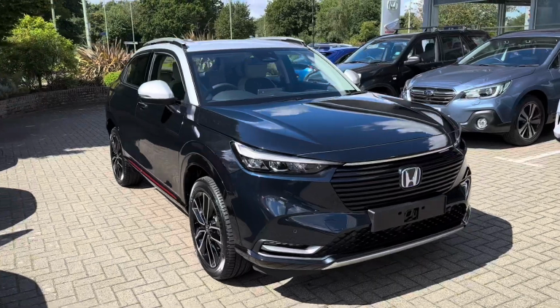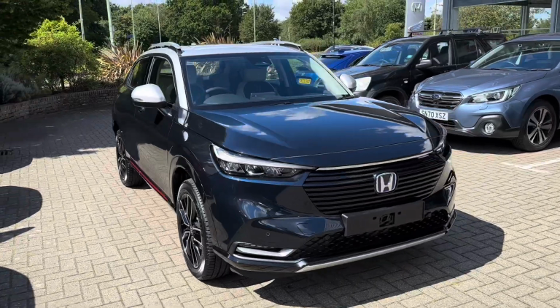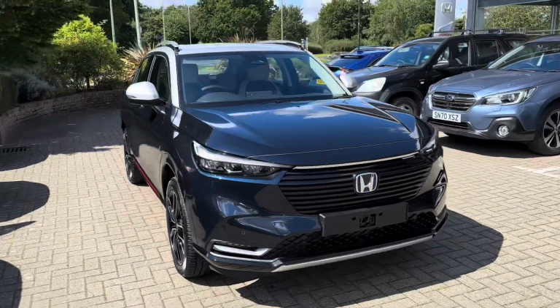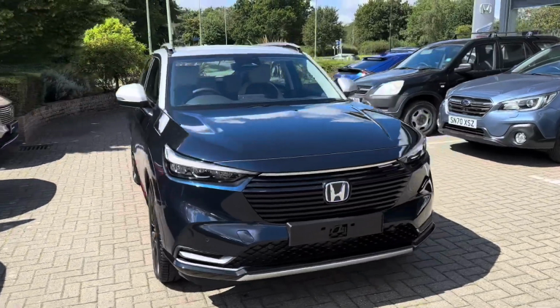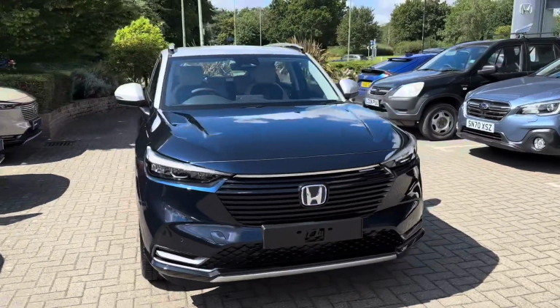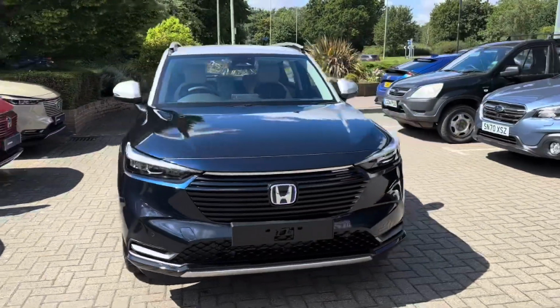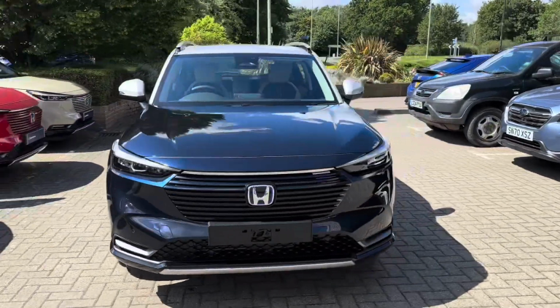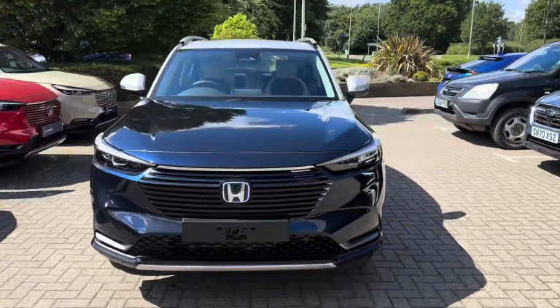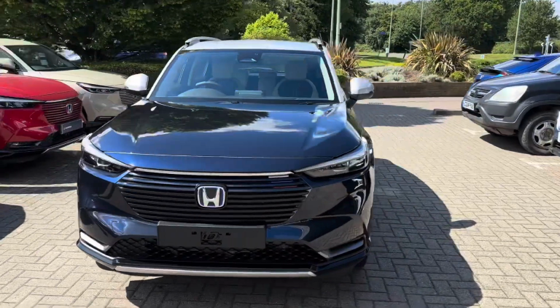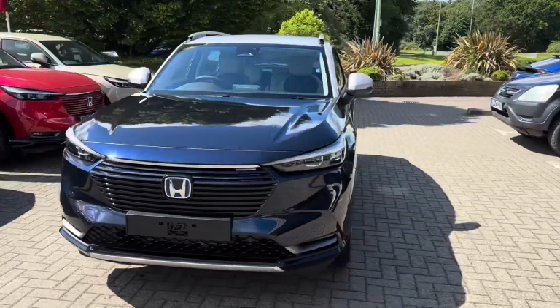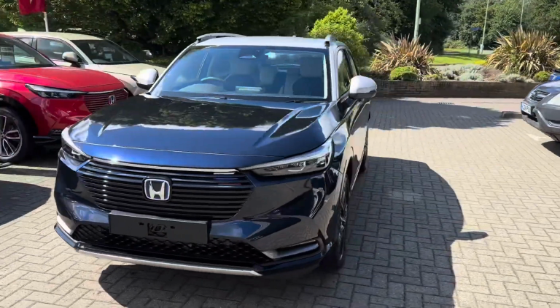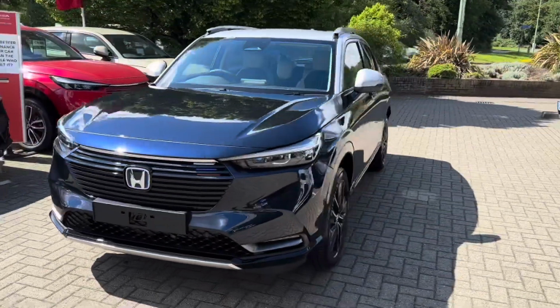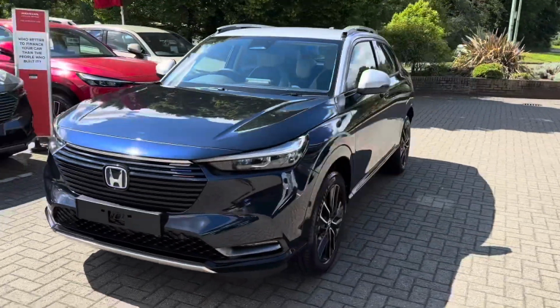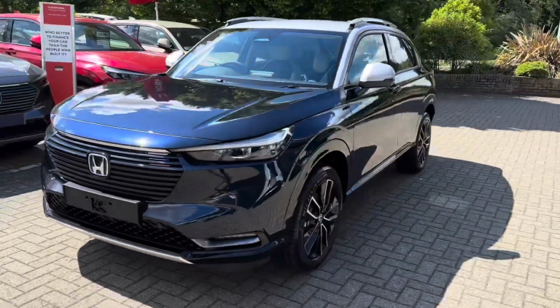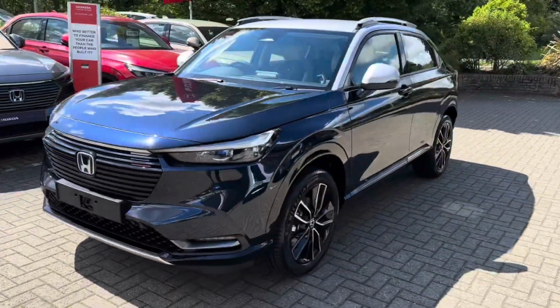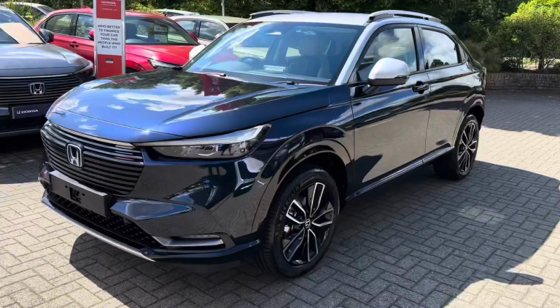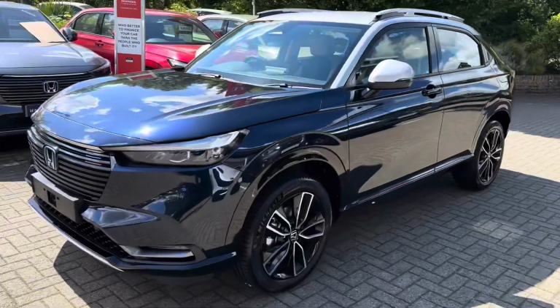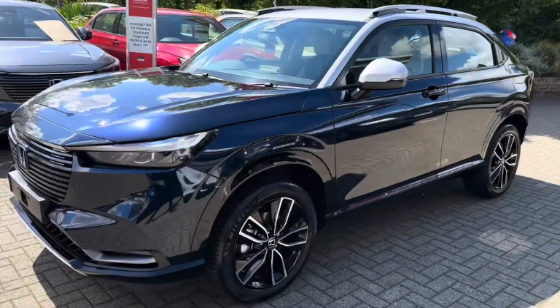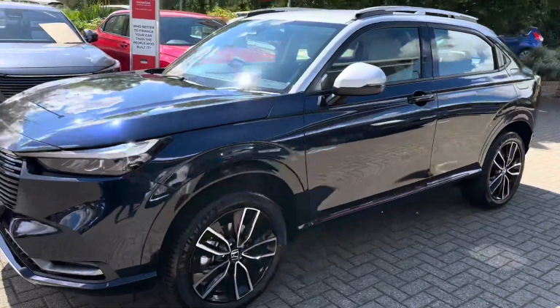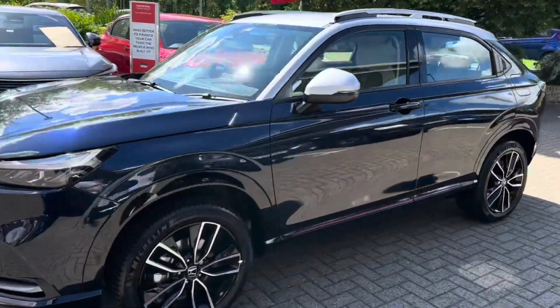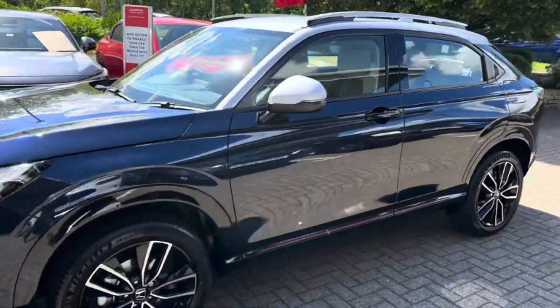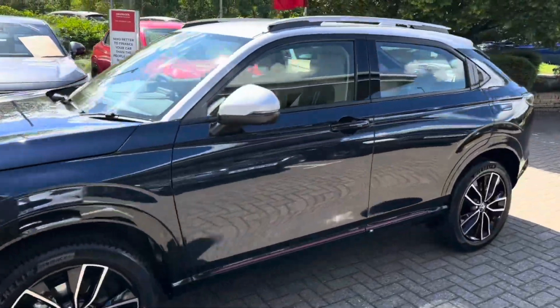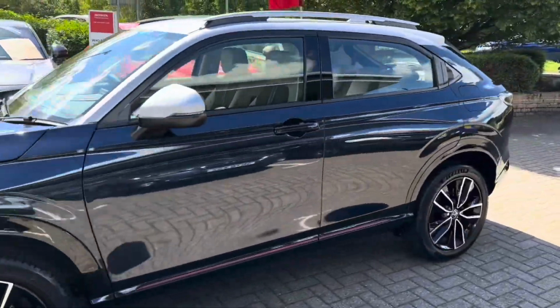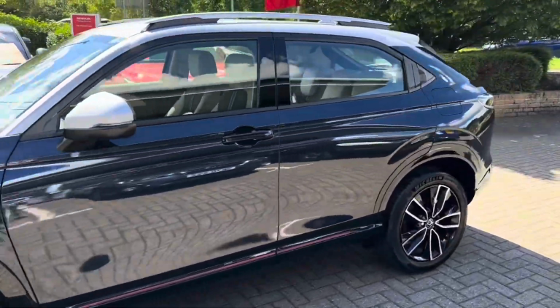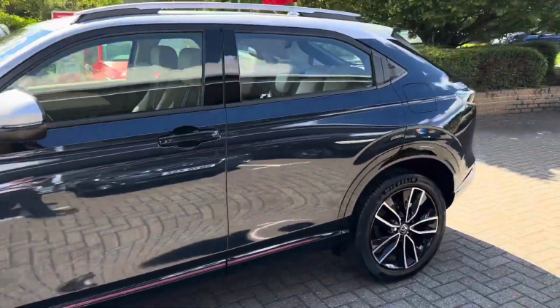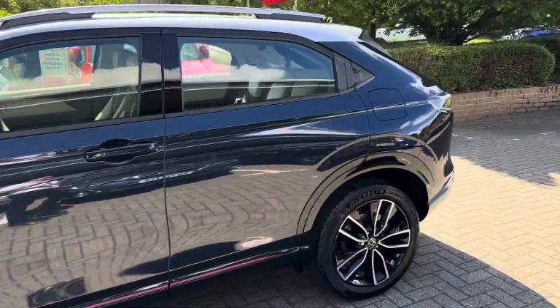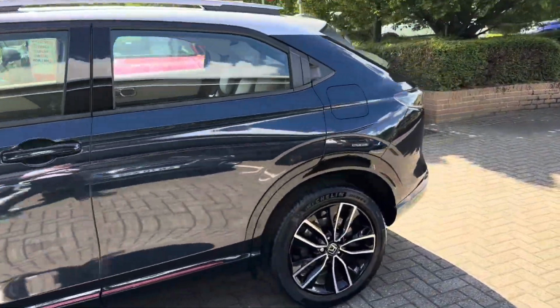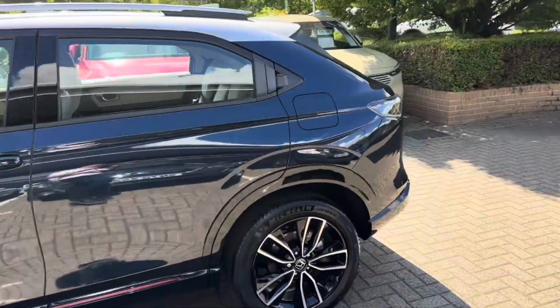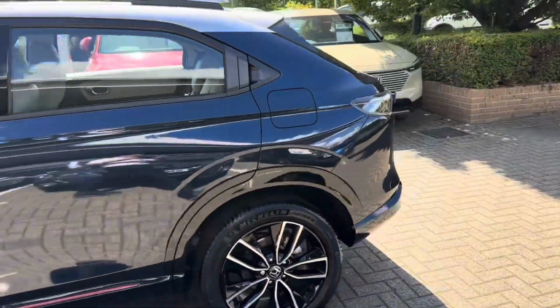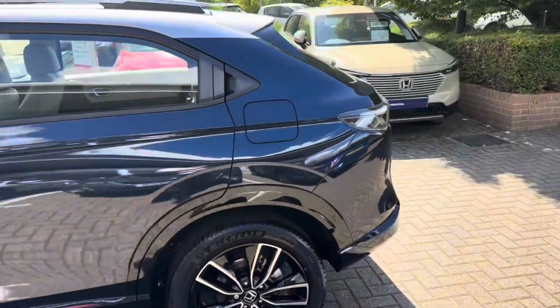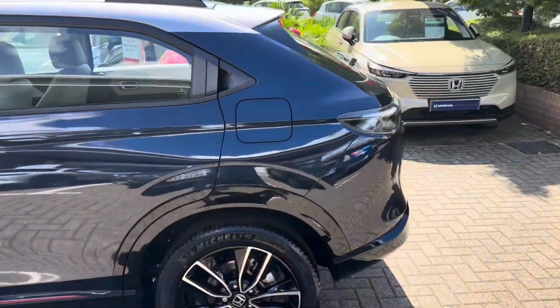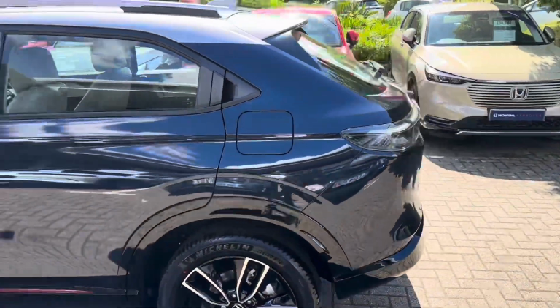This is a brand new Honda HR-V 1.5 self-charging hybrid Advanced Style, finished in midnight blue with a silver roof.